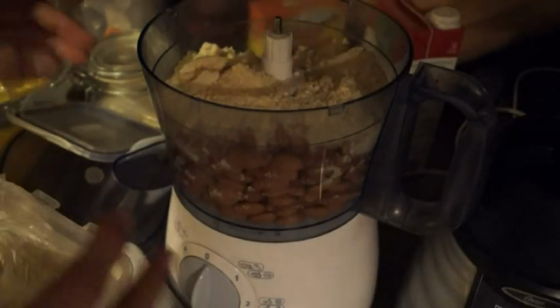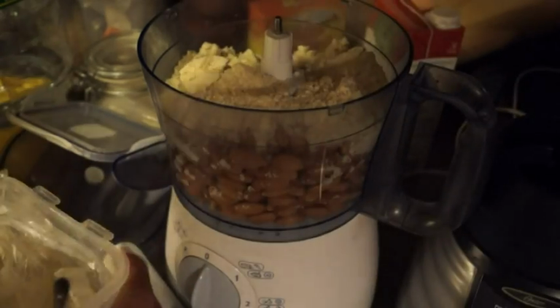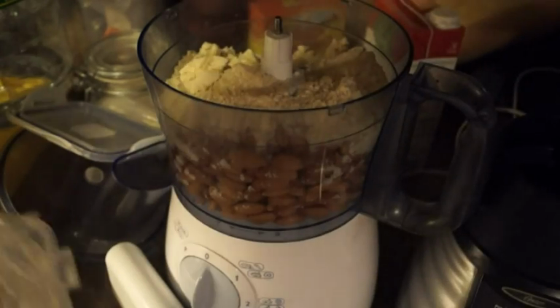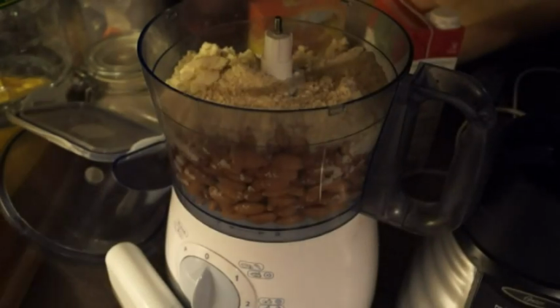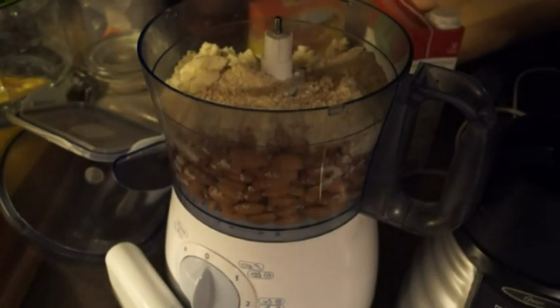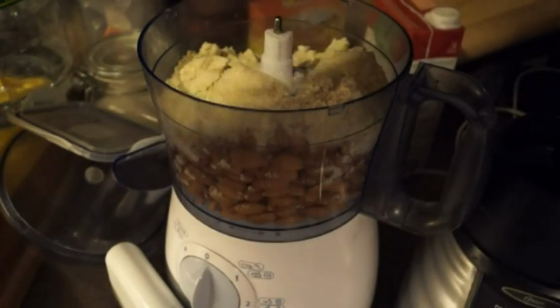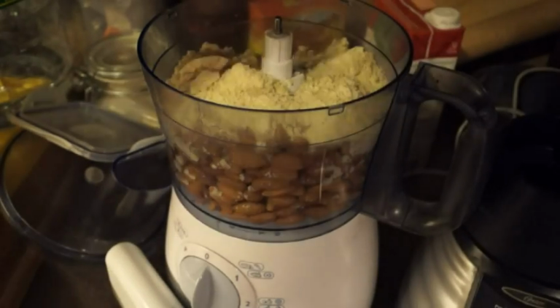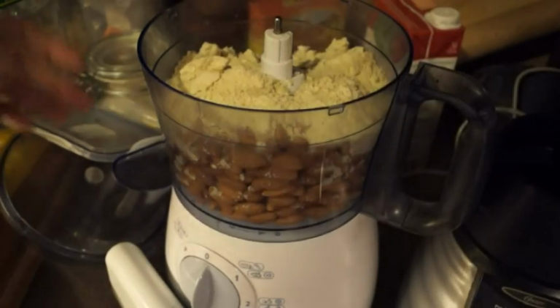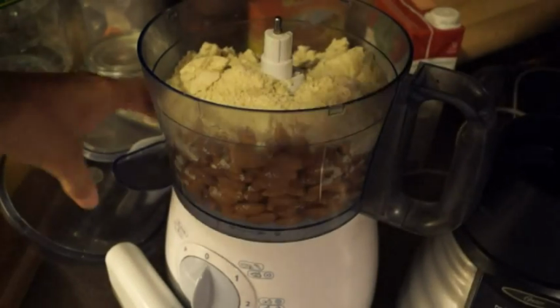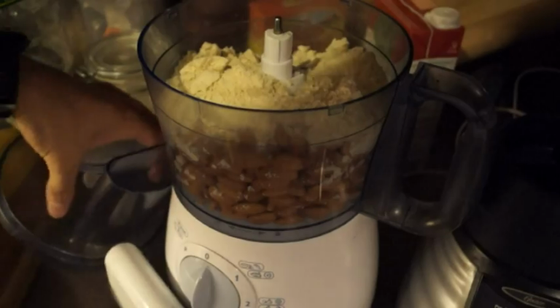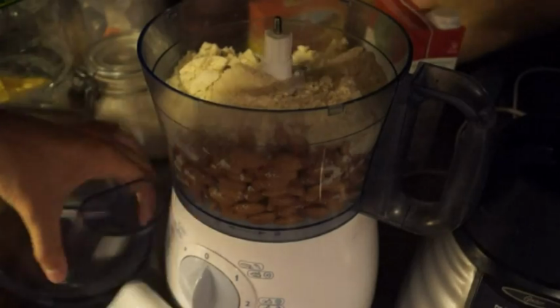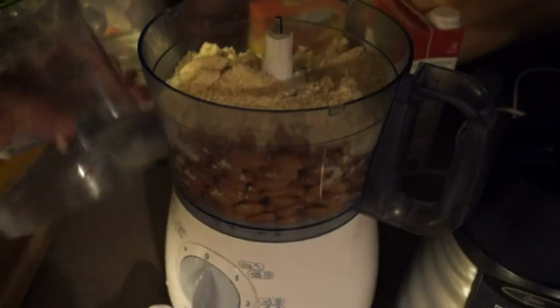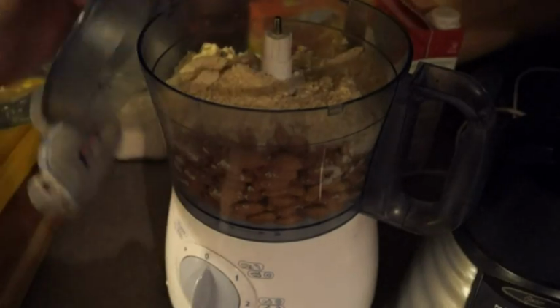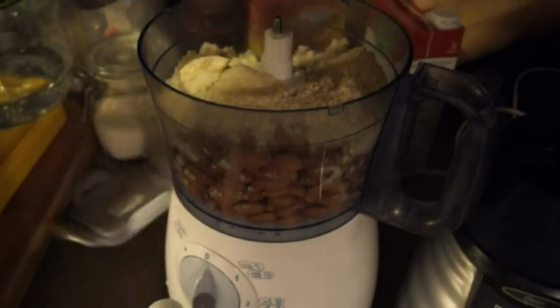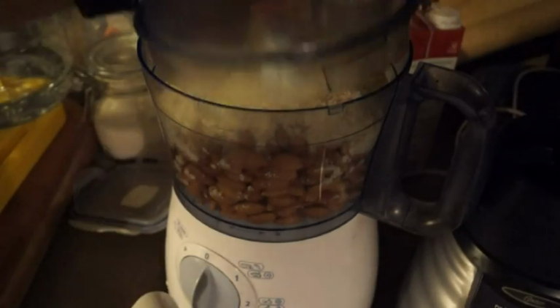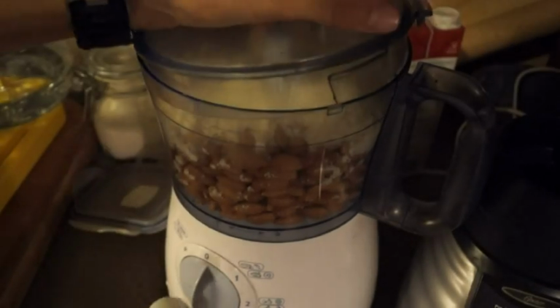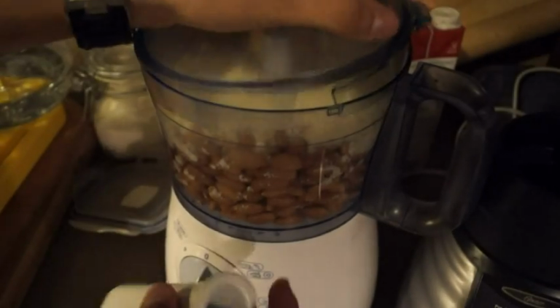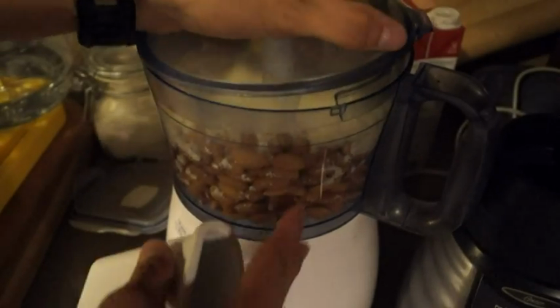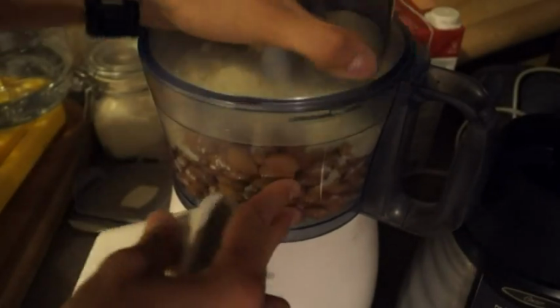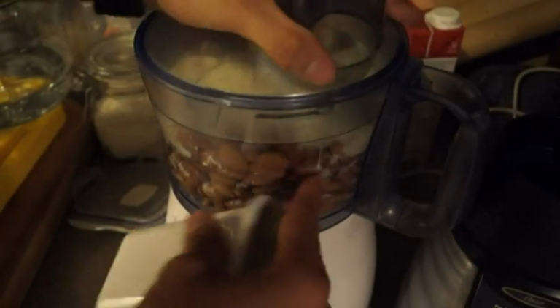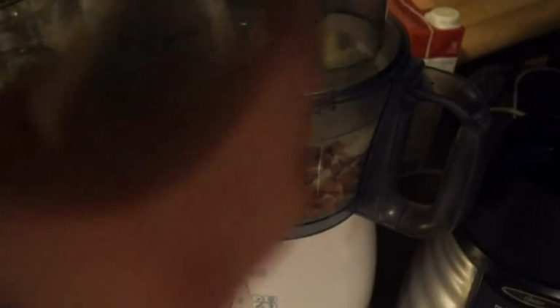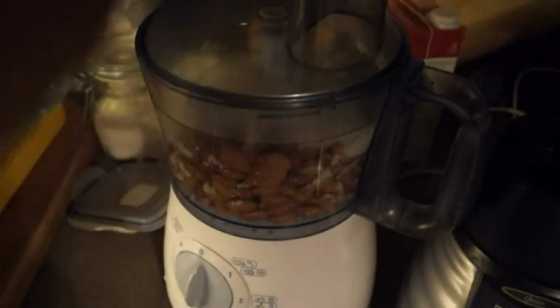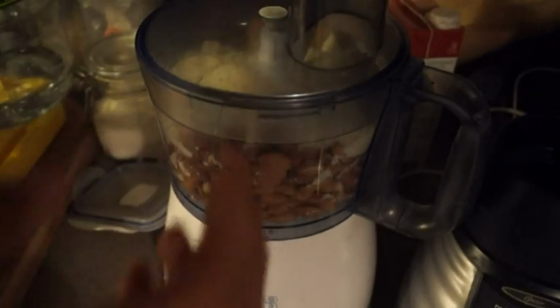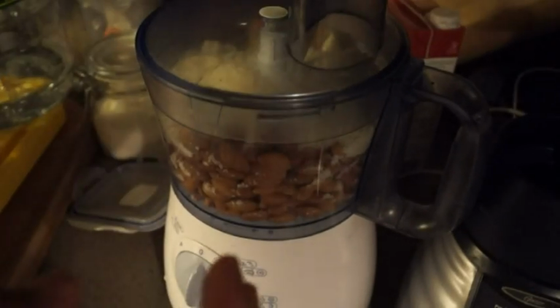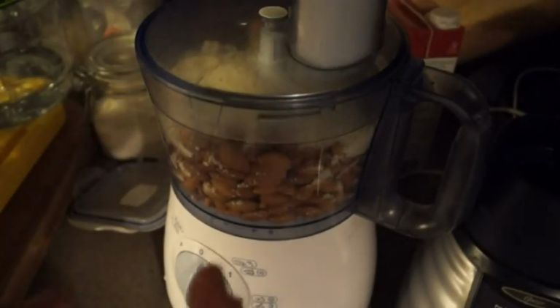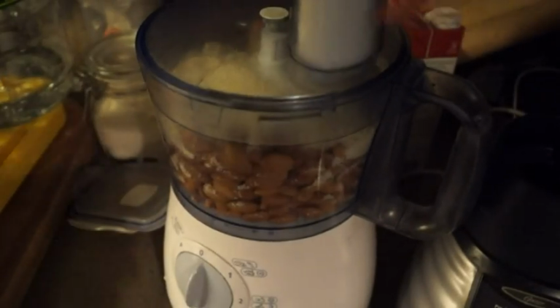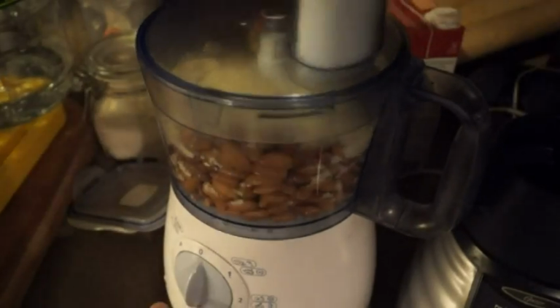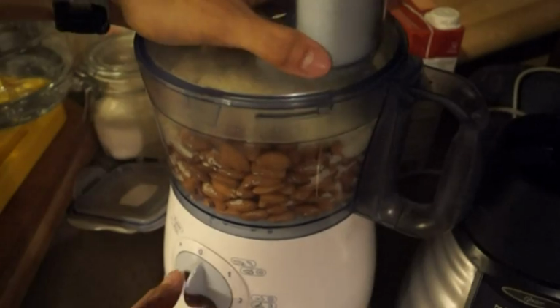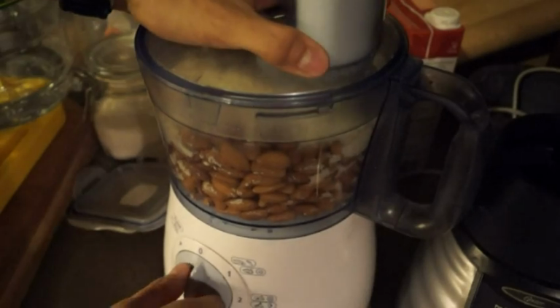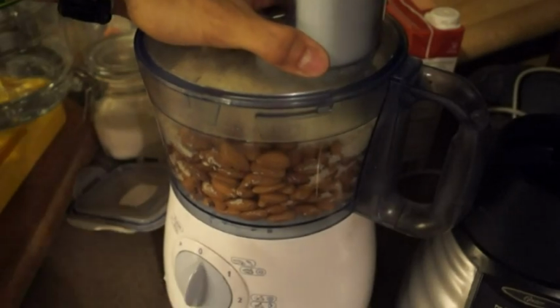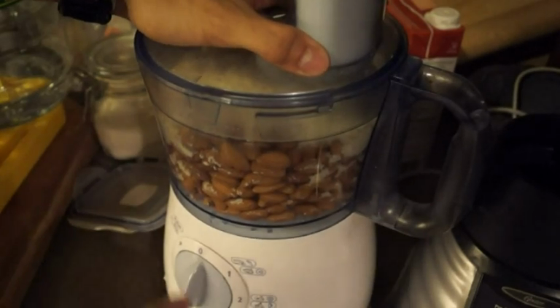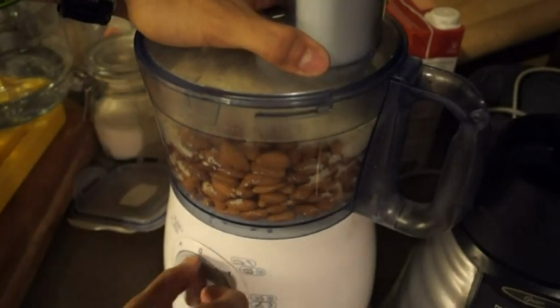Making almond butter is really all about just judging it yourself. You know what almond butter is supposed to look like, so make it look like that. We're going to whiz this through and get it really fine.